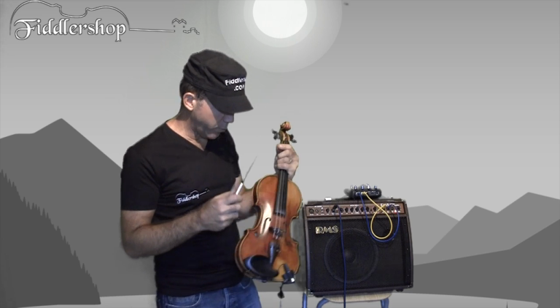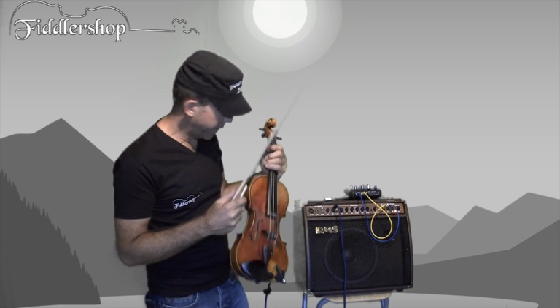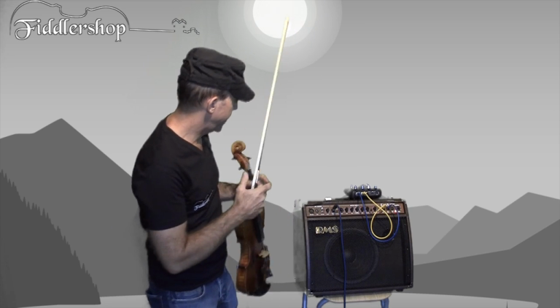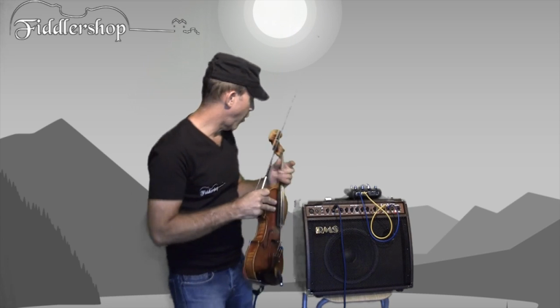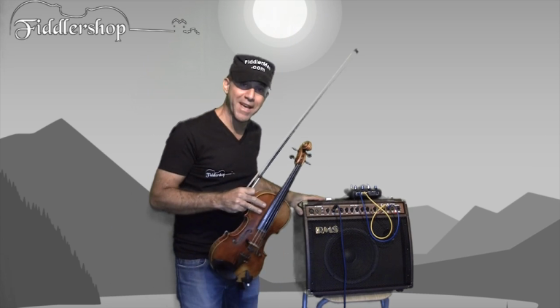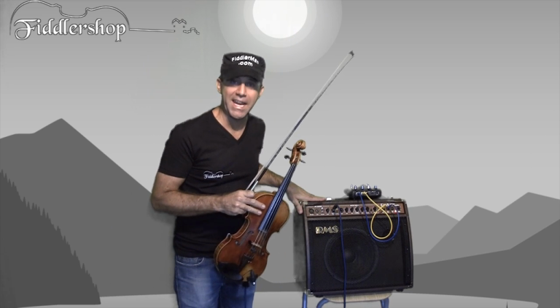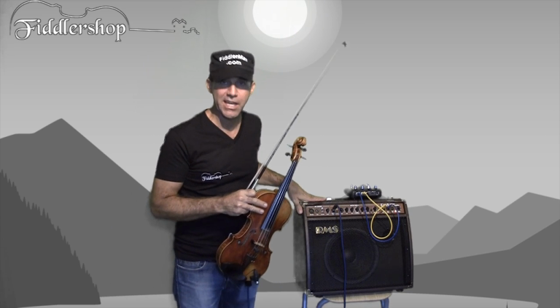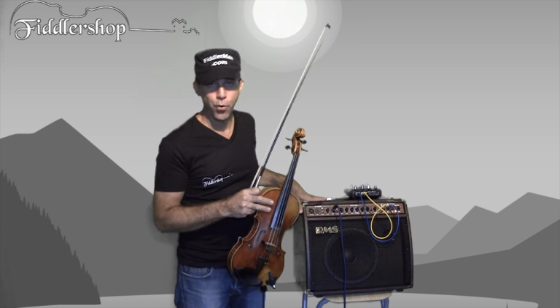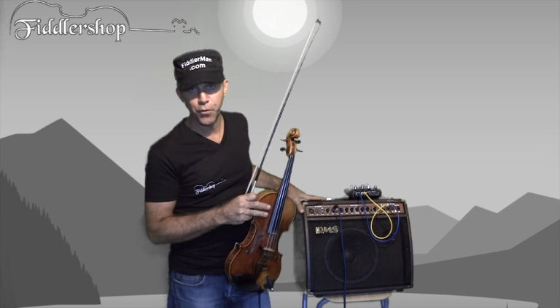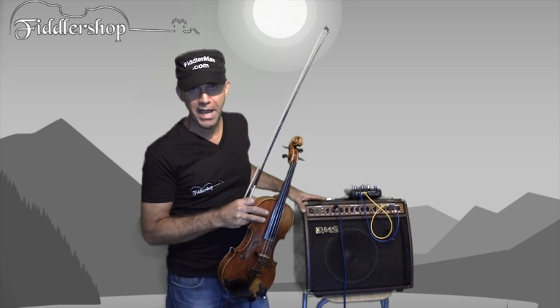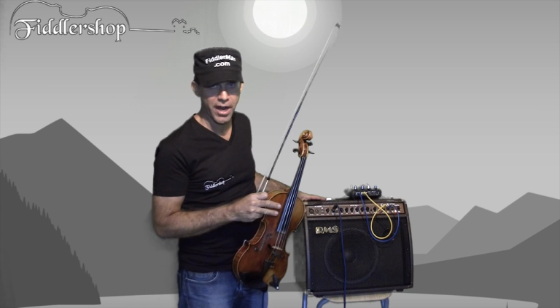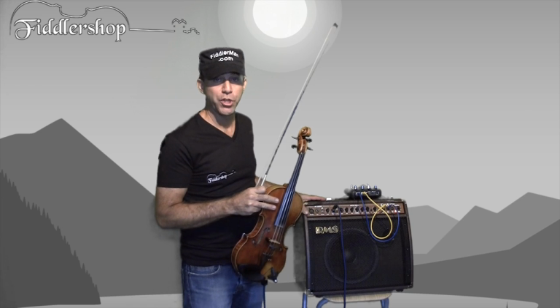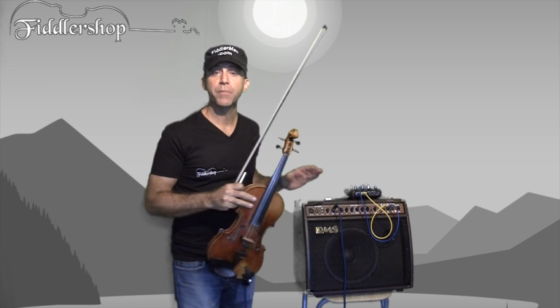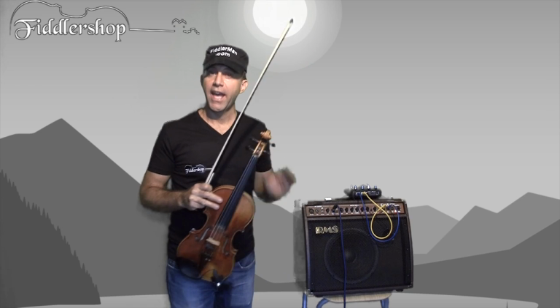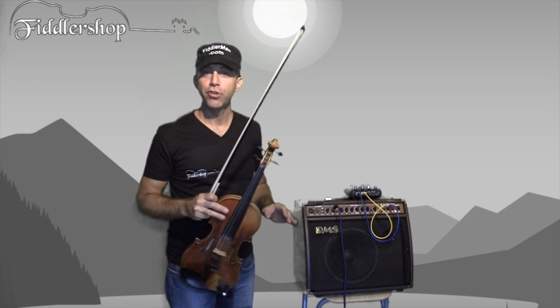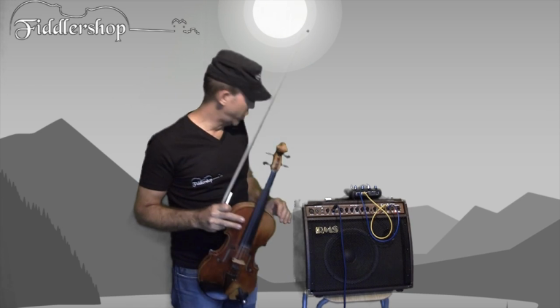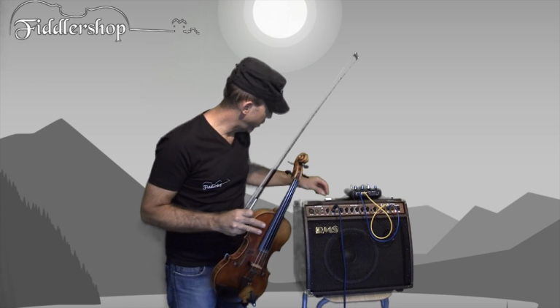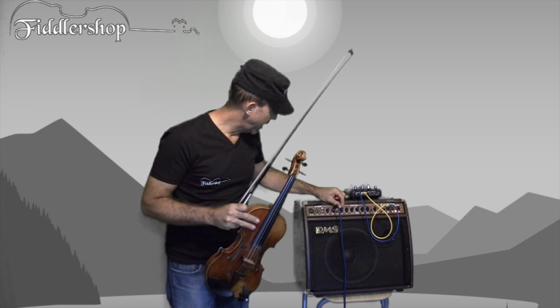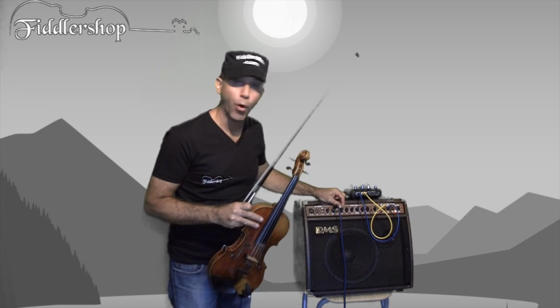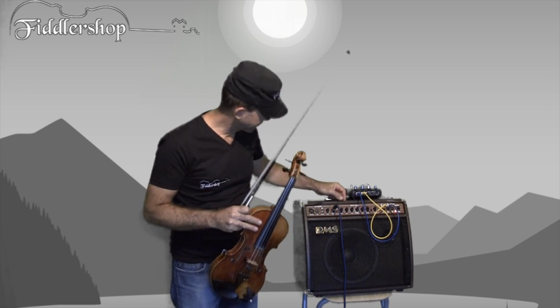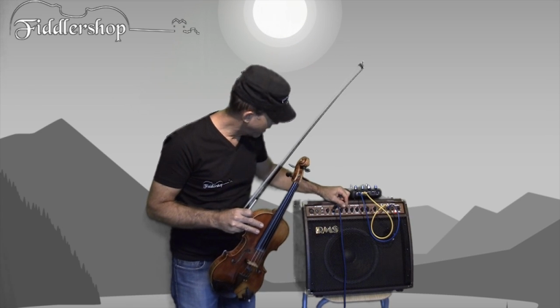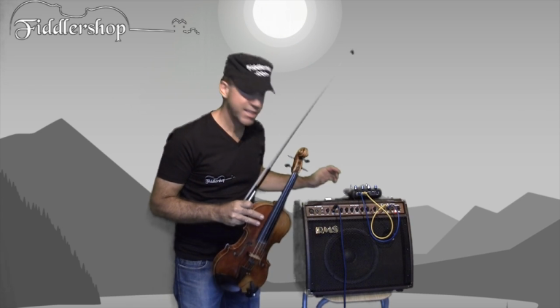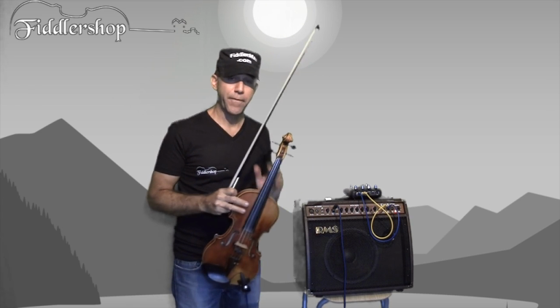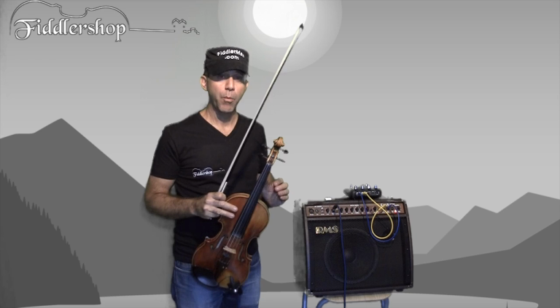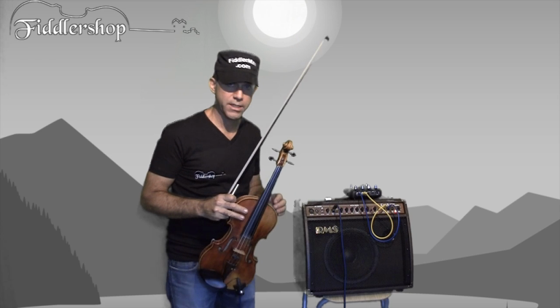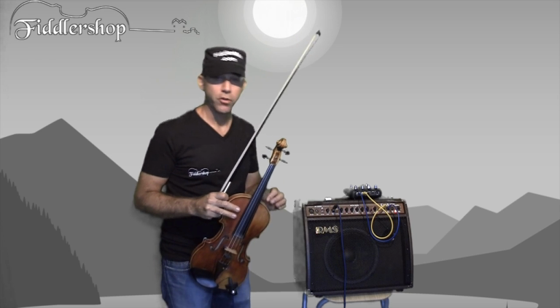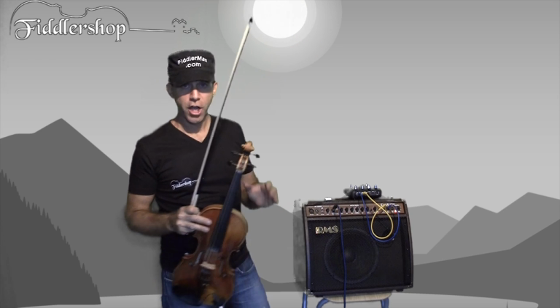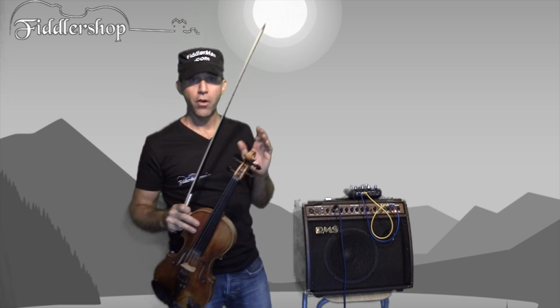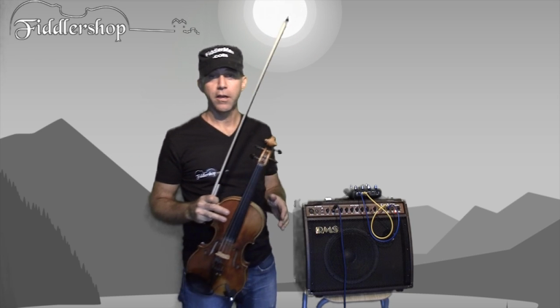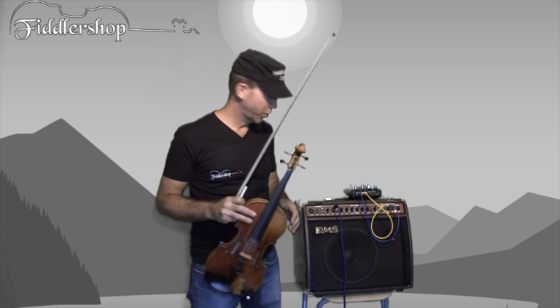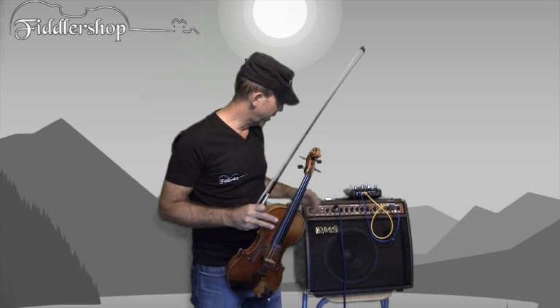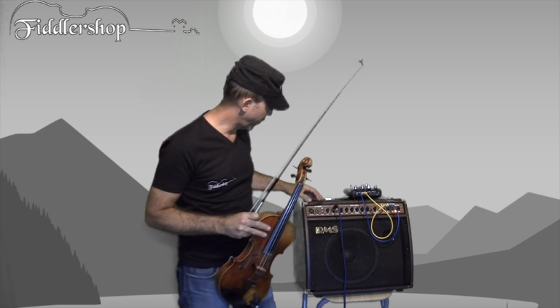Then we have this RMS AC40. It's a 40-watt amplifier, which does pretty much anything you need it to do and more. And it's very well-priced — you'll get a shock if you go on FiddlerShop and check out the price.